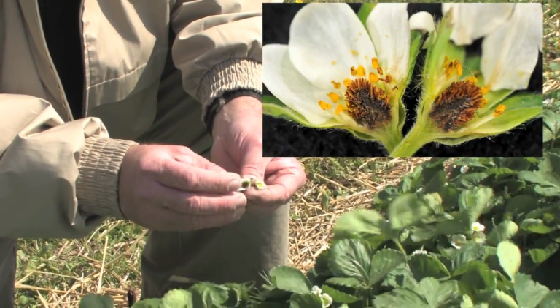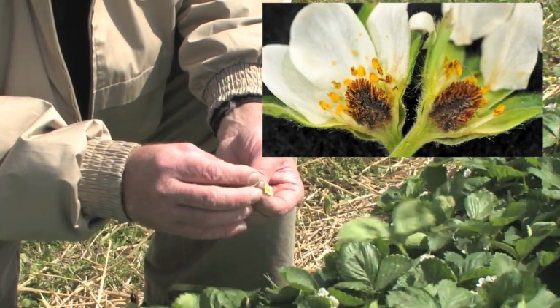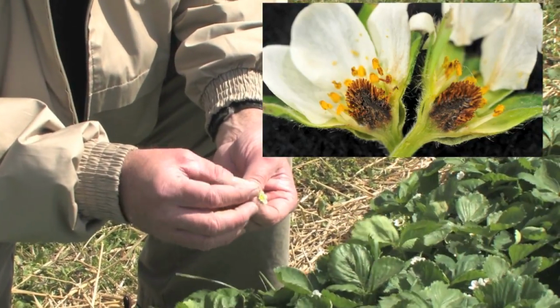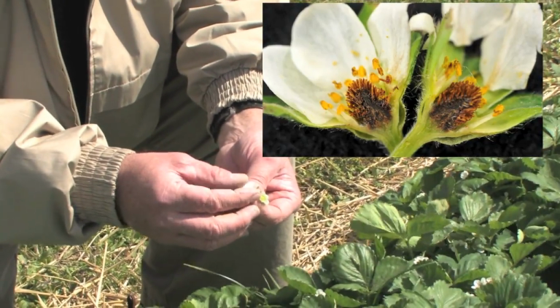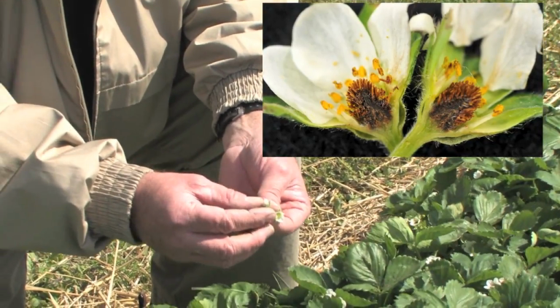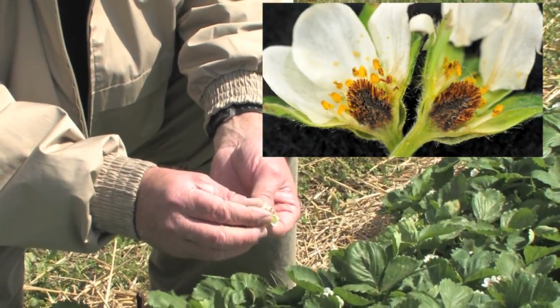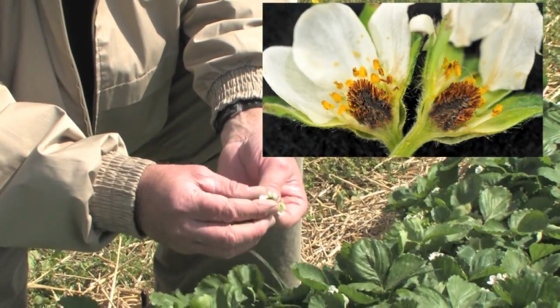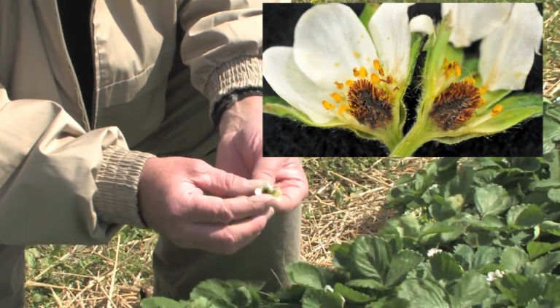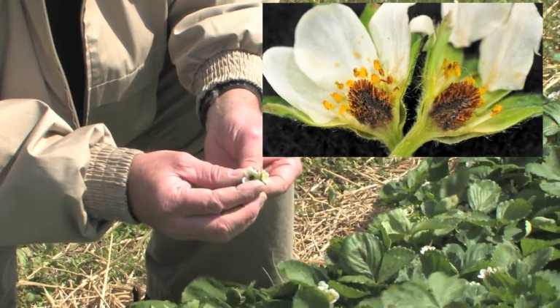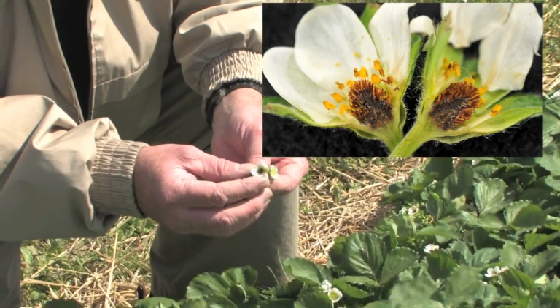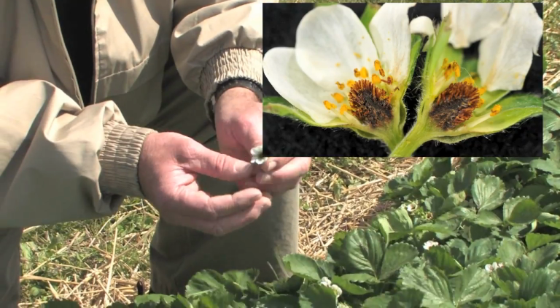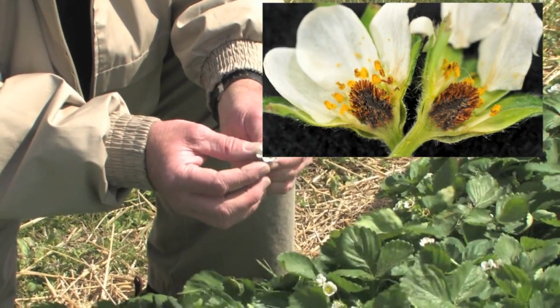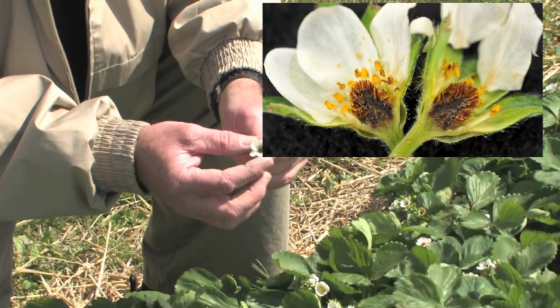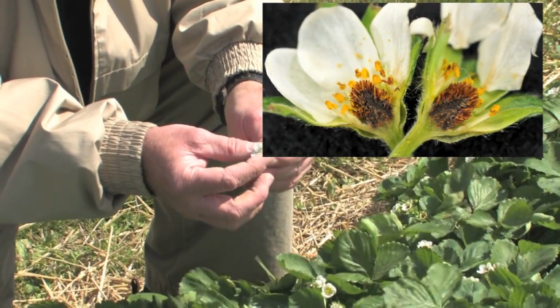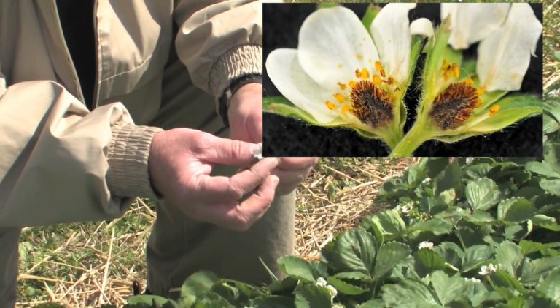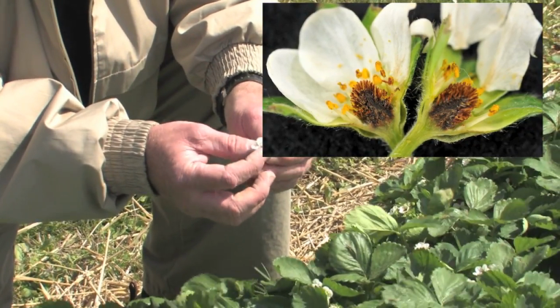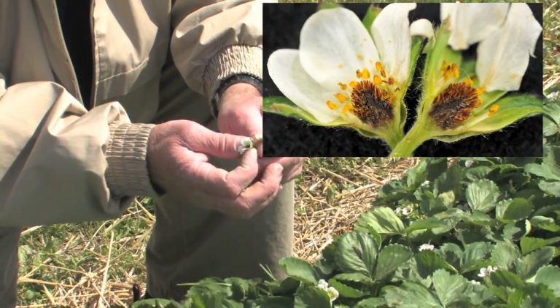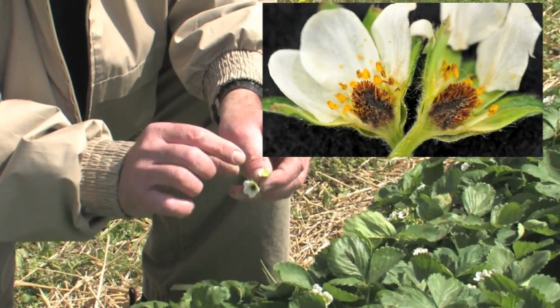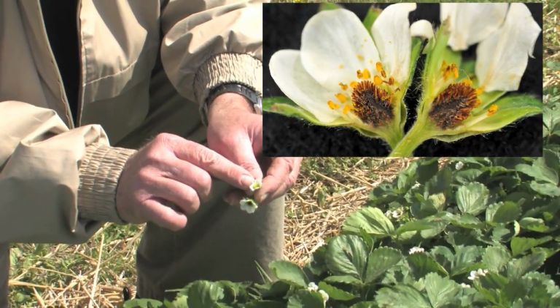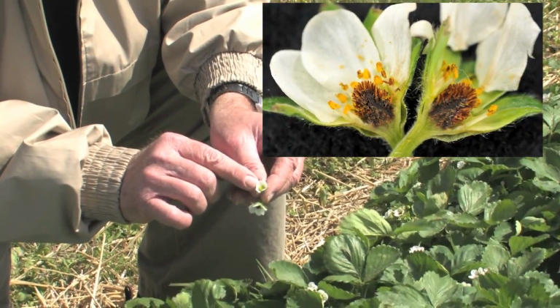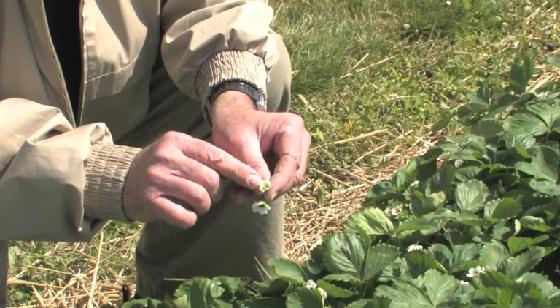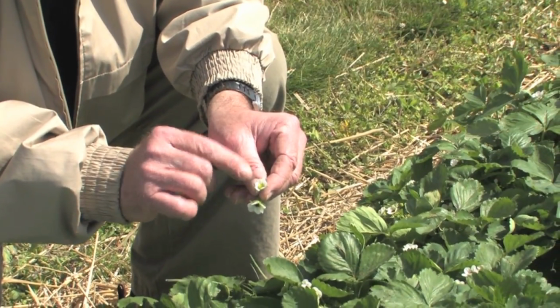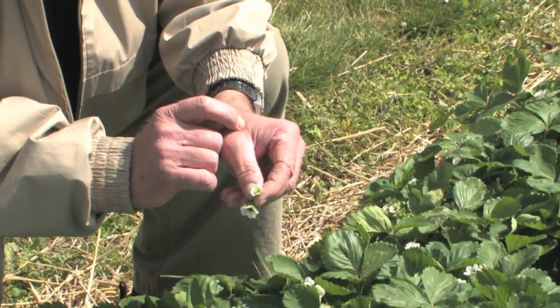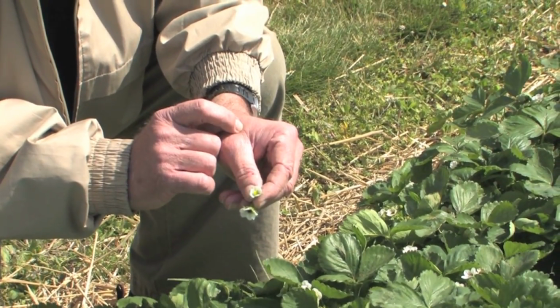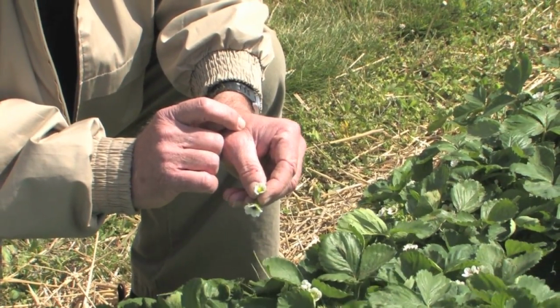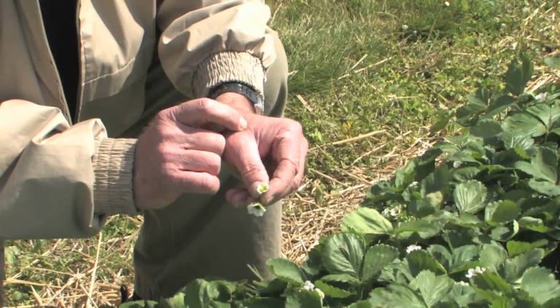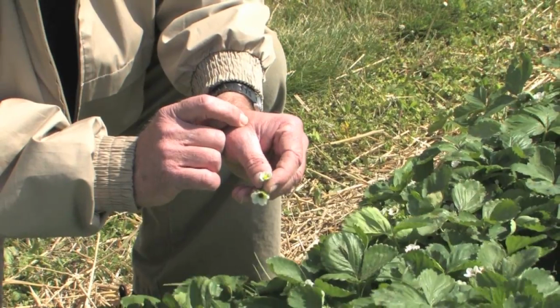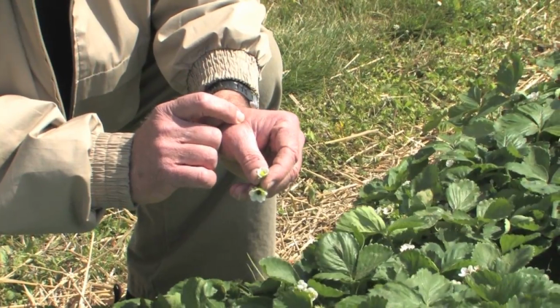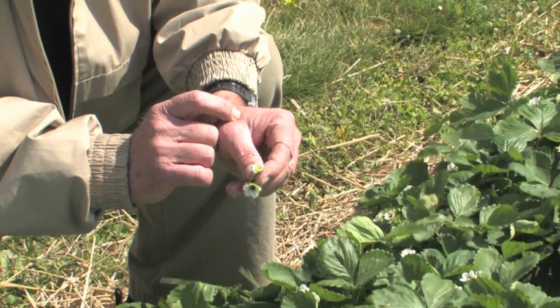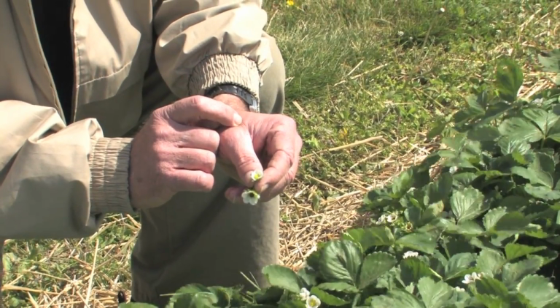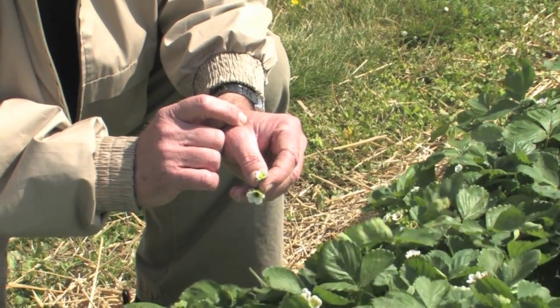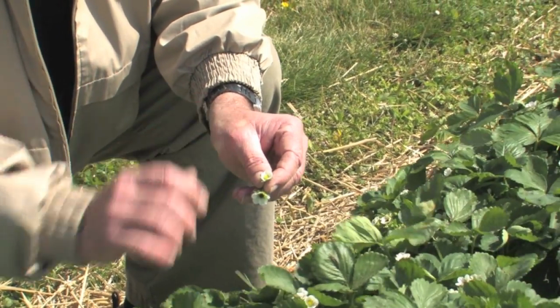So when the pistils are killed, when there's no seeds, there's no berry. The flowers with the black centers are goners, but those that are still light green are healthy and ready to go.